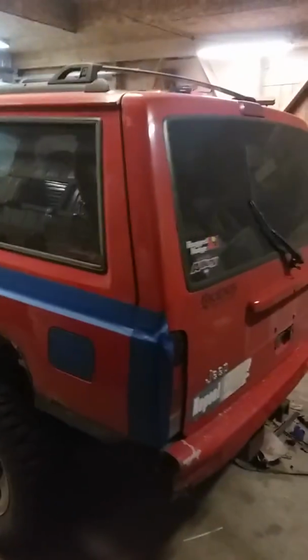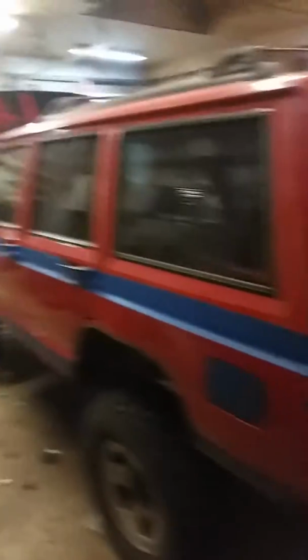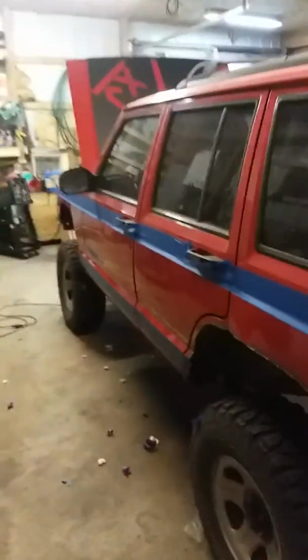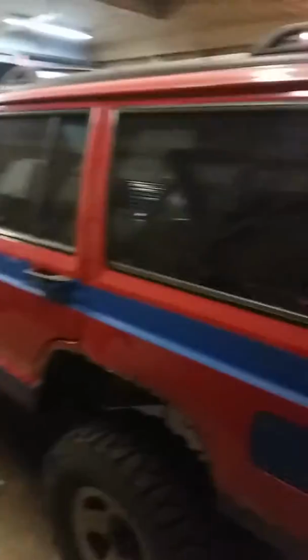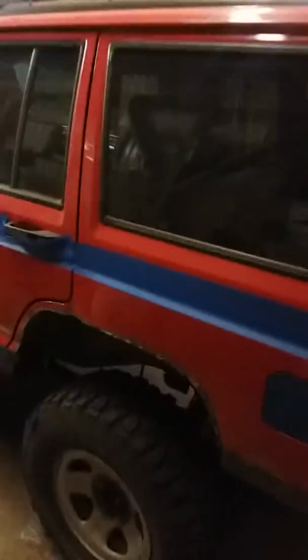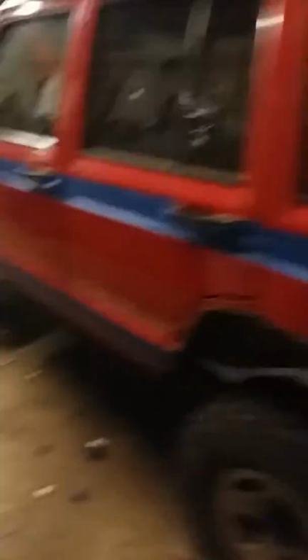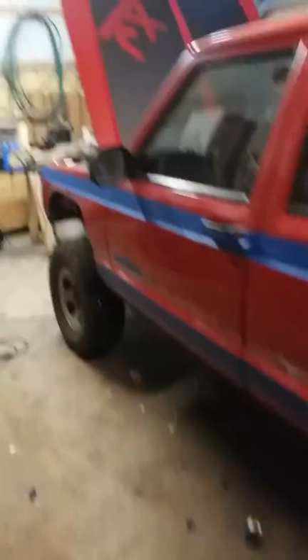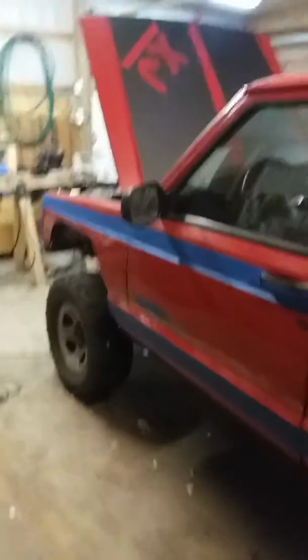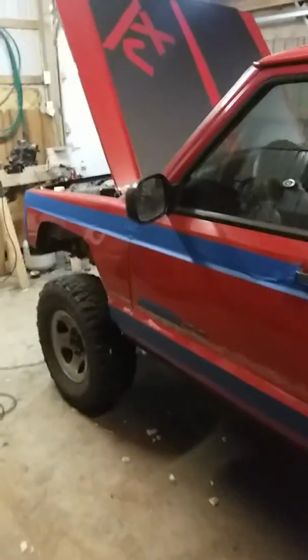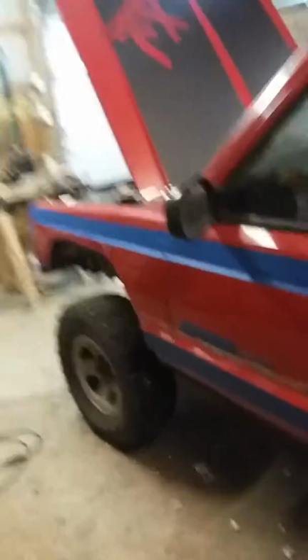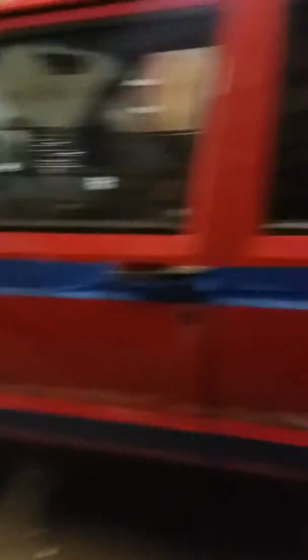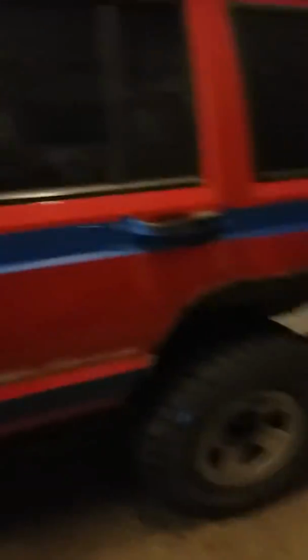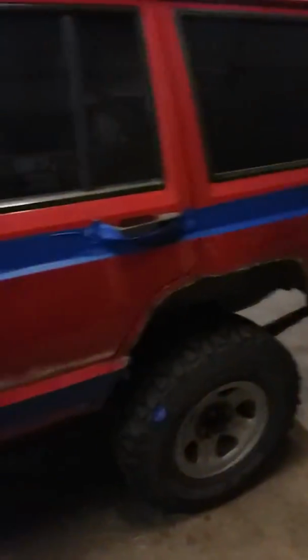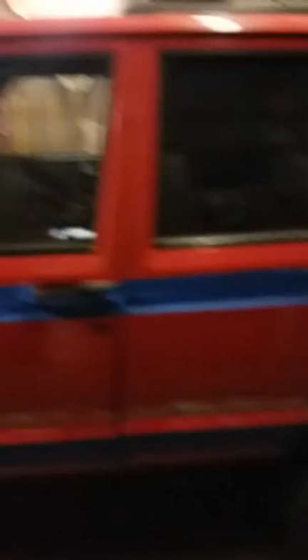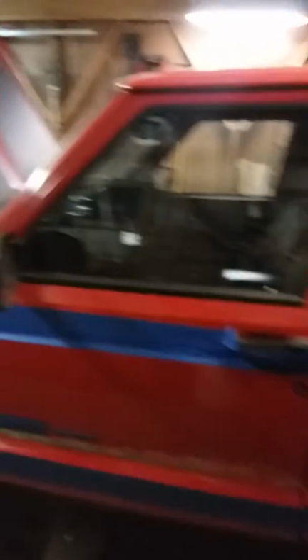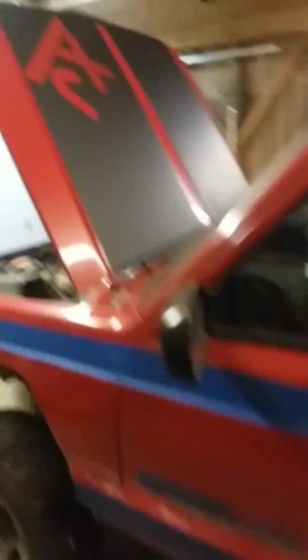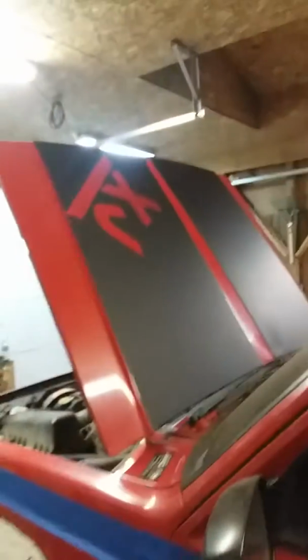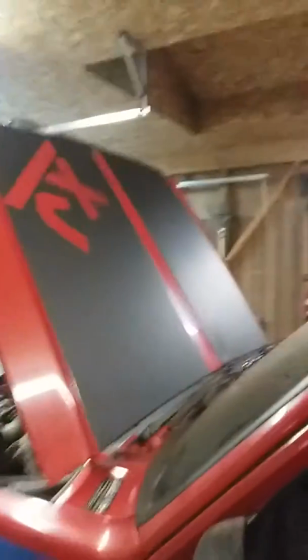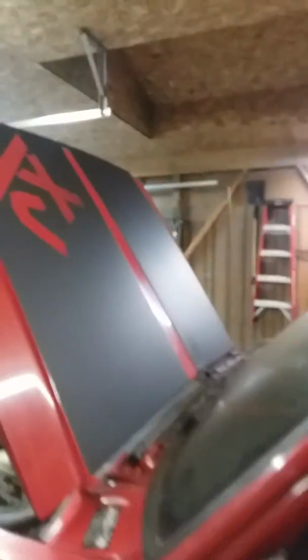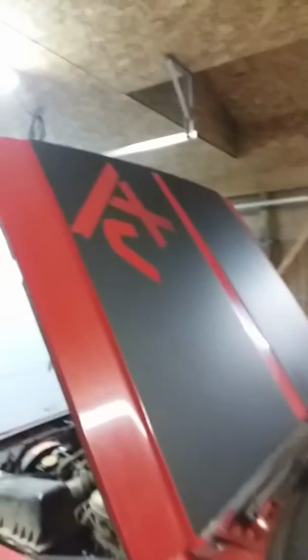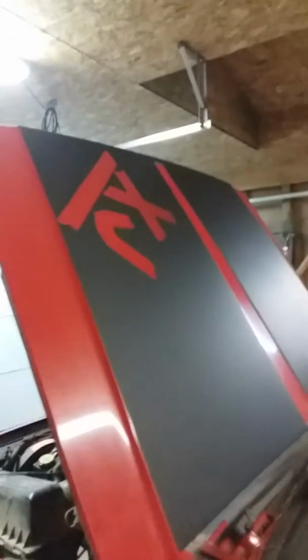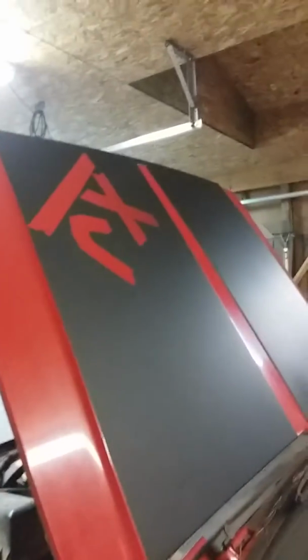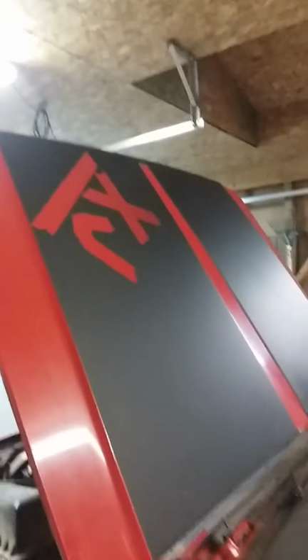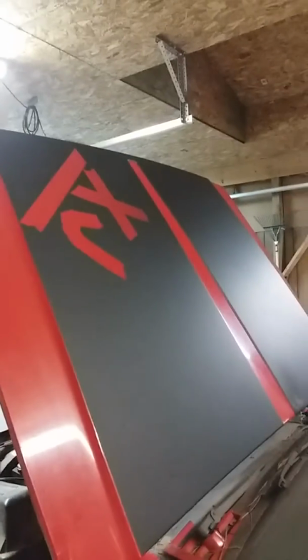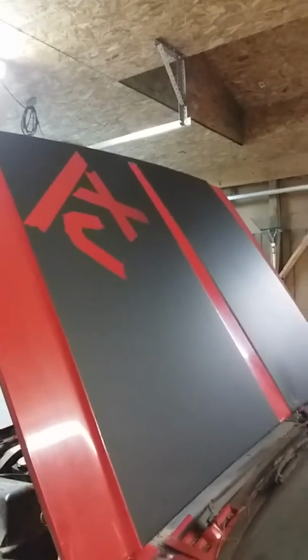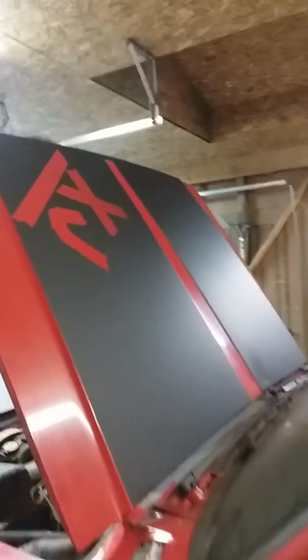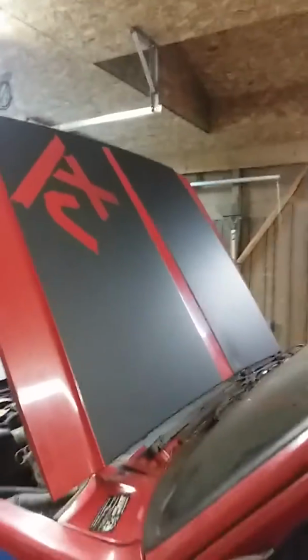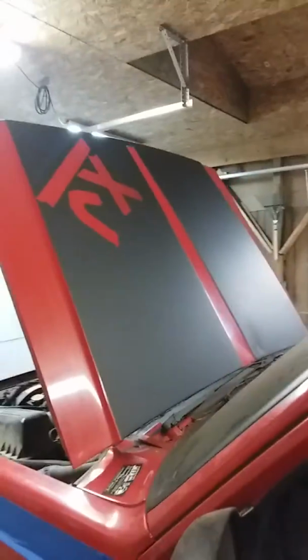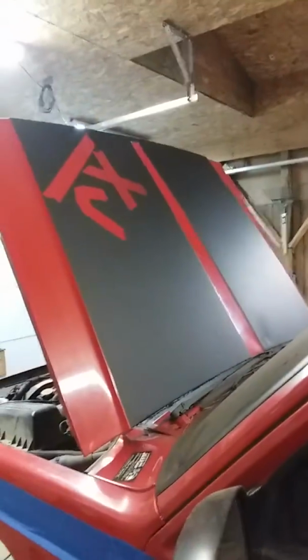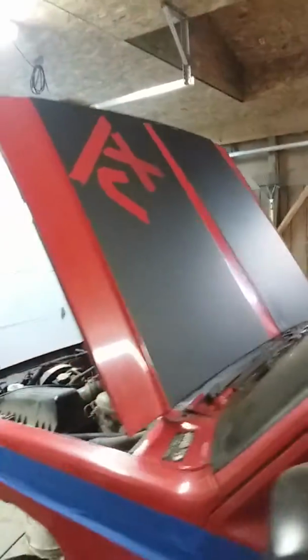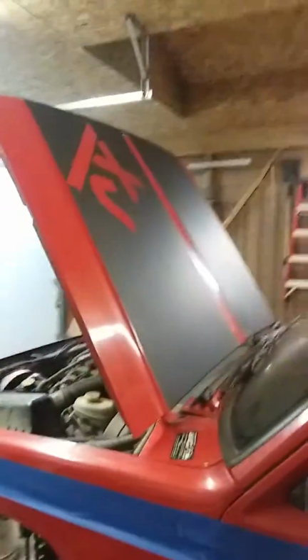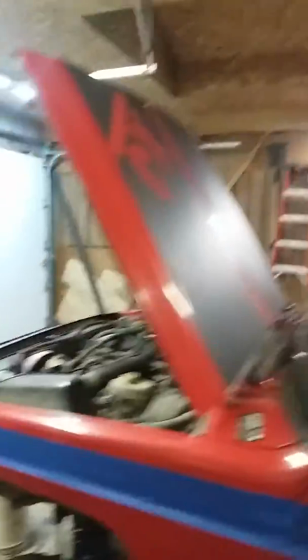Right now I'm currently doing a new paint job on the side. It's going to be black. This is my hood — I did it yesterday, I painted an XJ on it. It turned out extremely nice, I'm really proud of it.